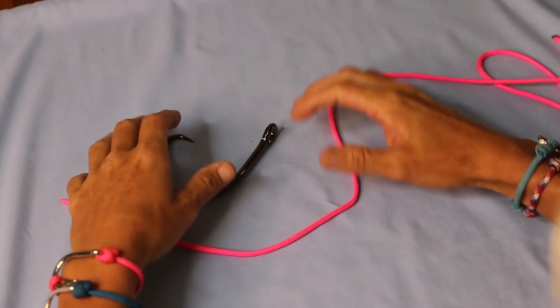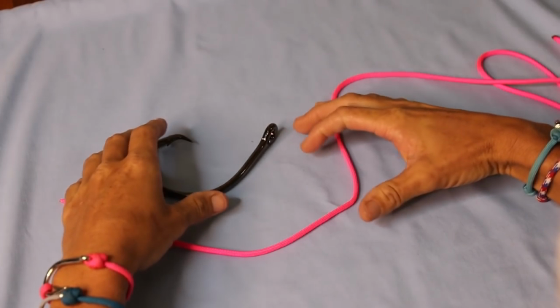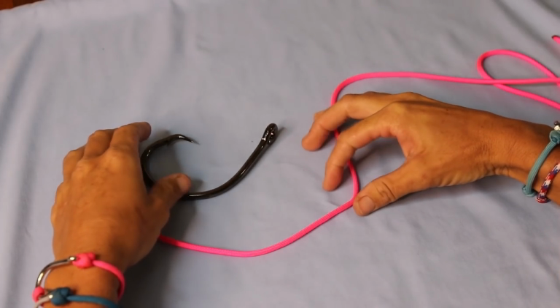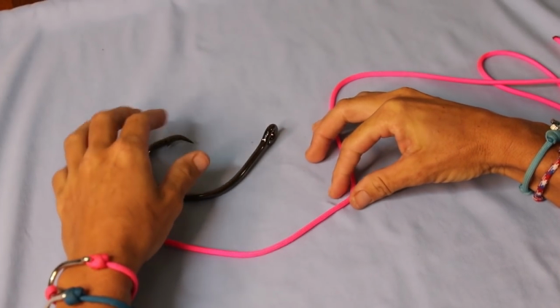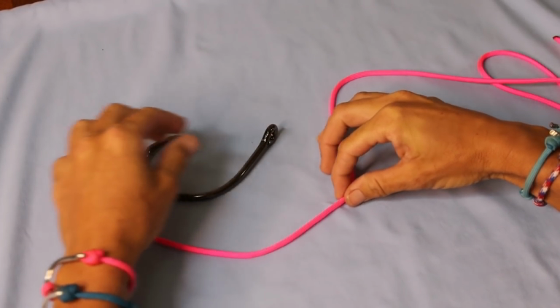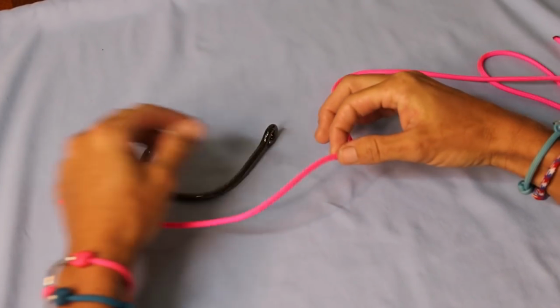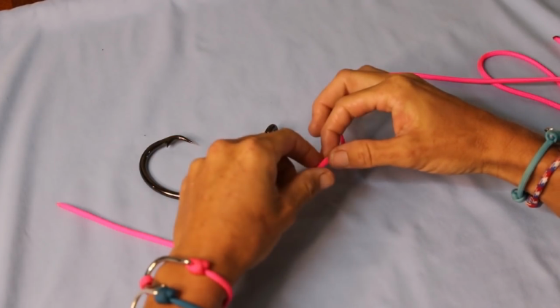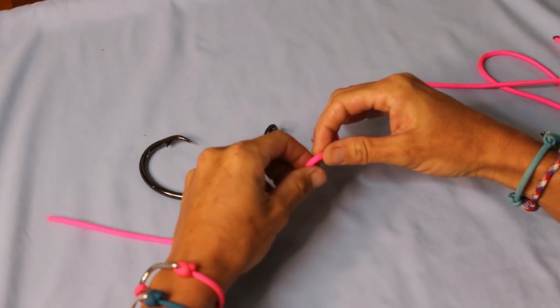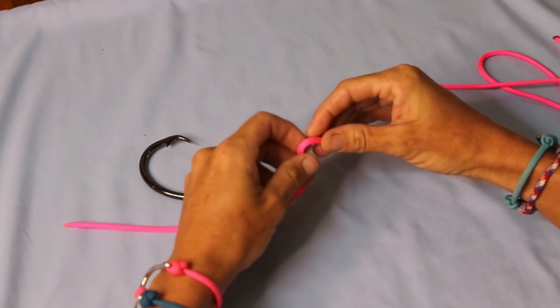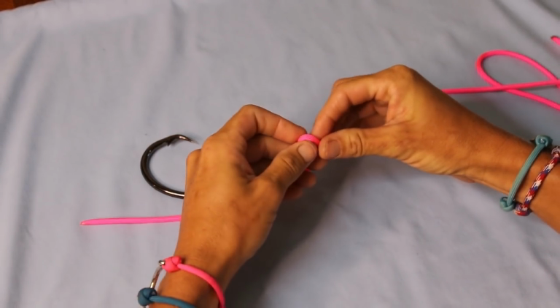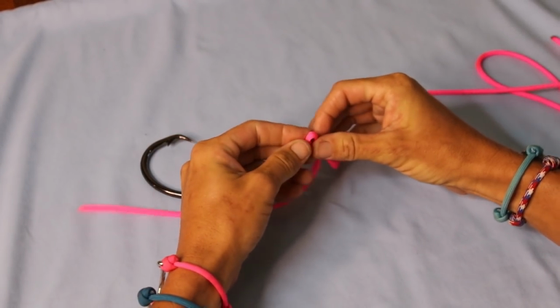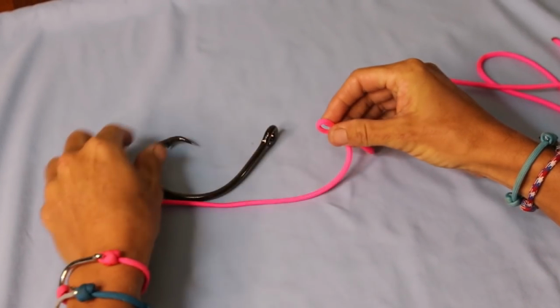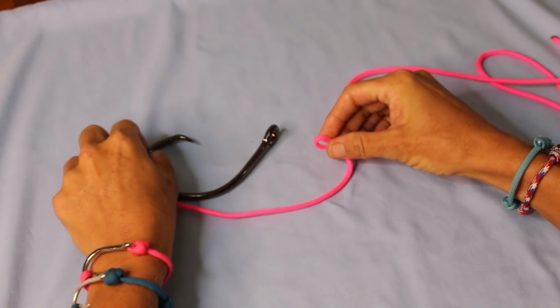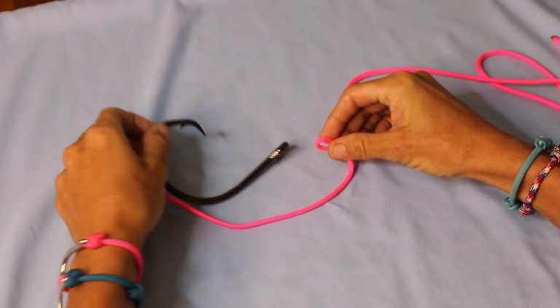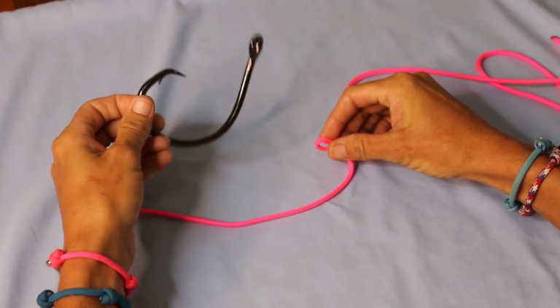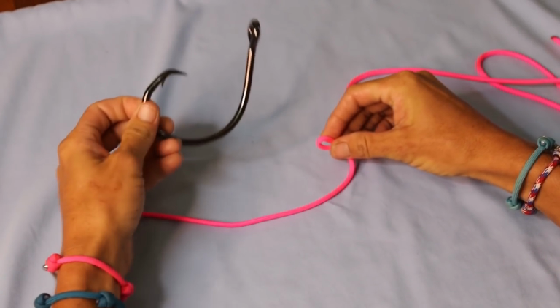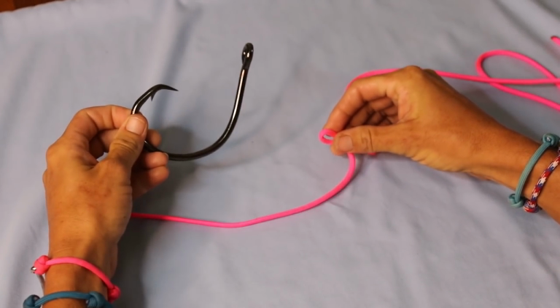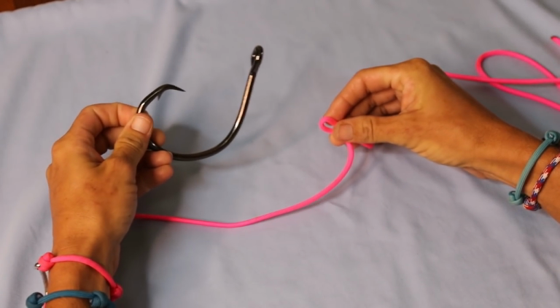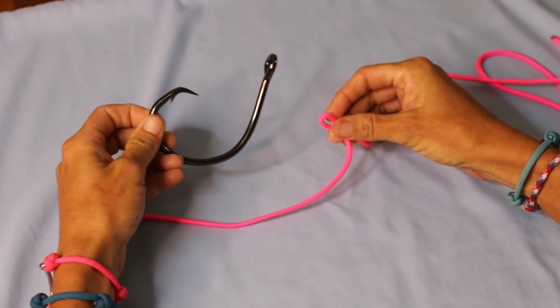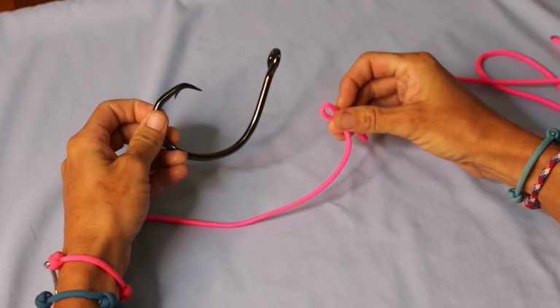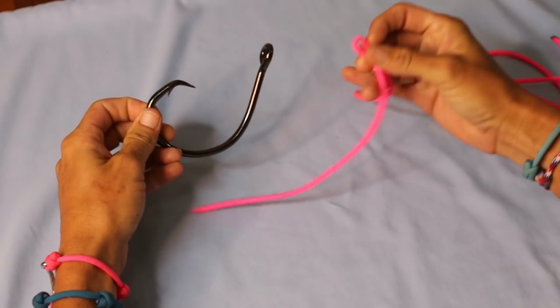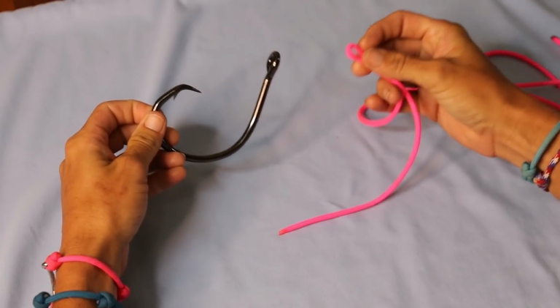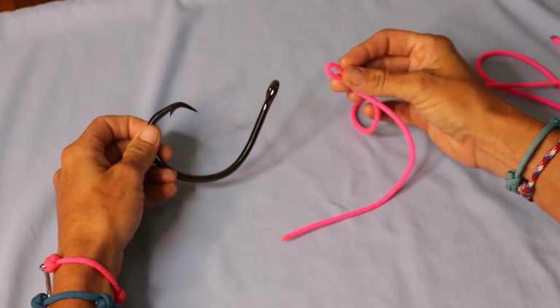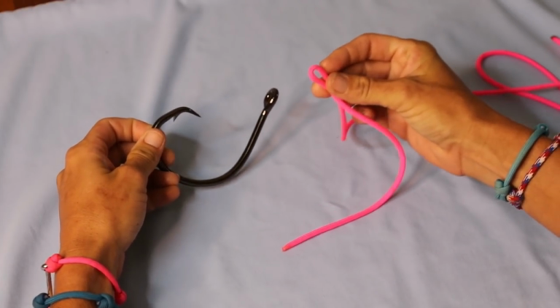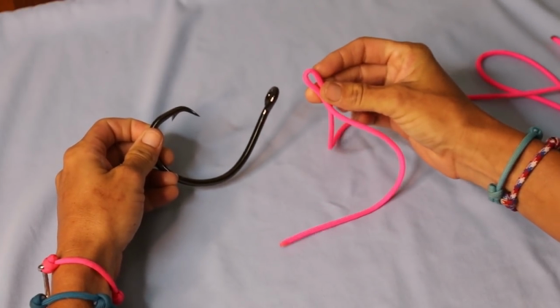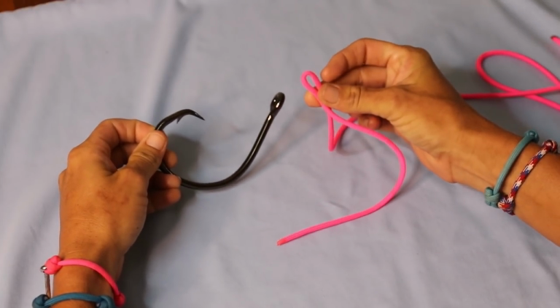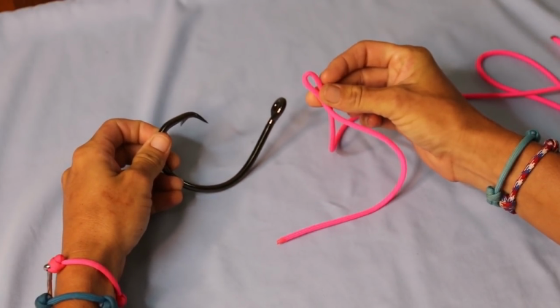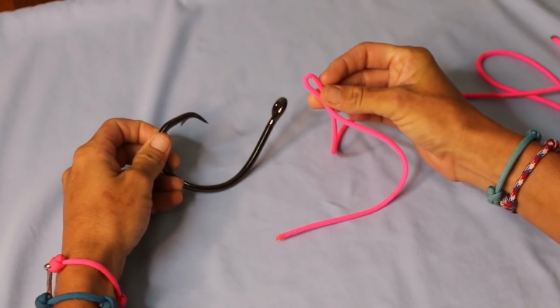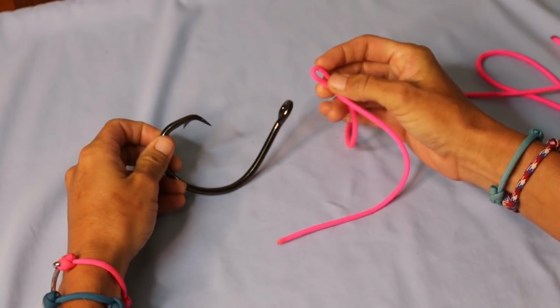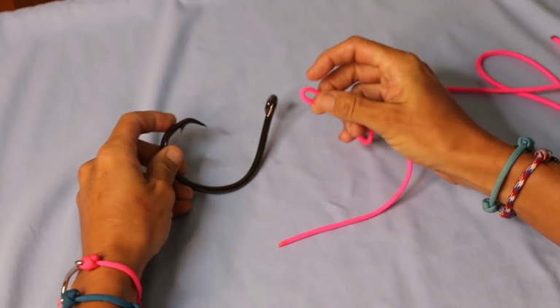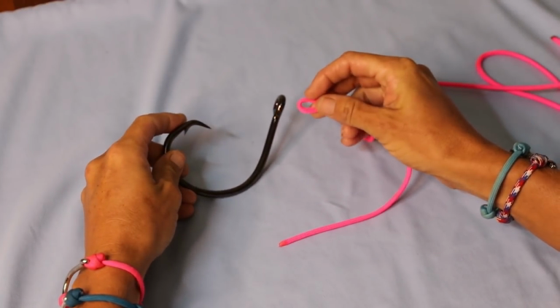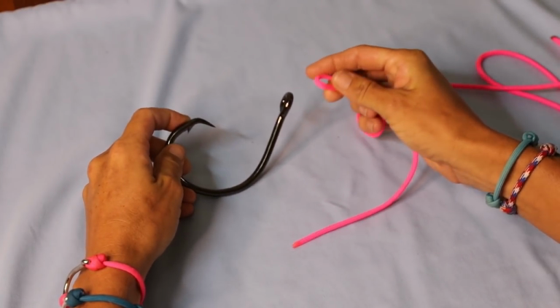For demonstration purposes today, I am using a giant circle hook so you can clearly see what I'm doing, and I'm using 550 paracord.